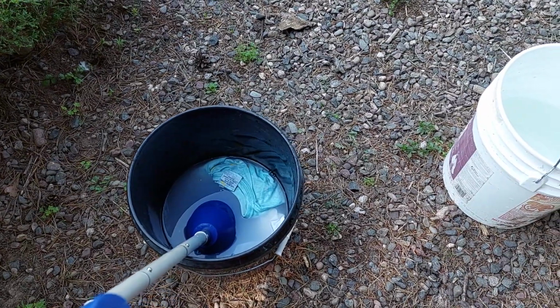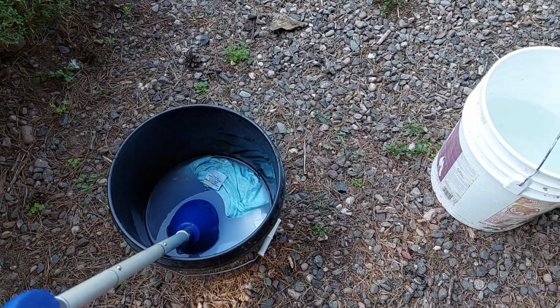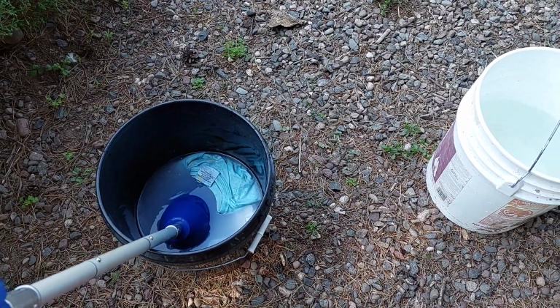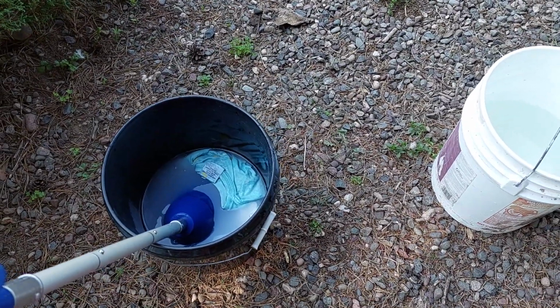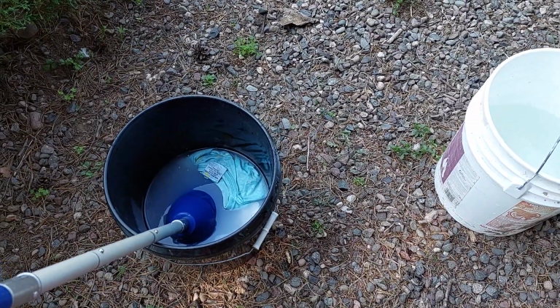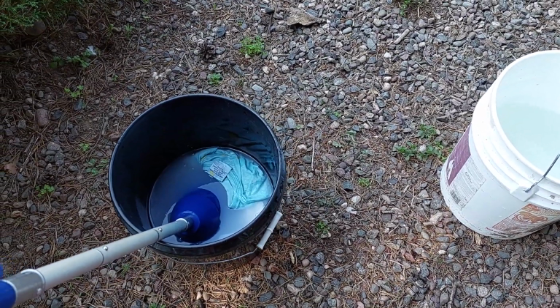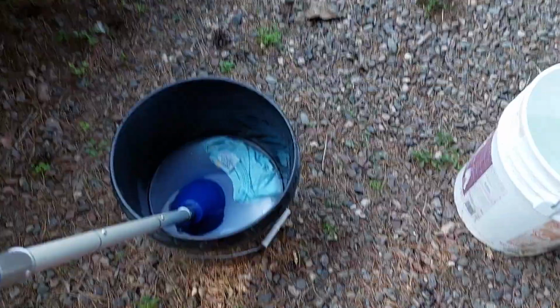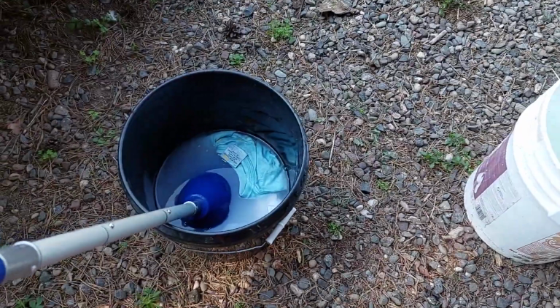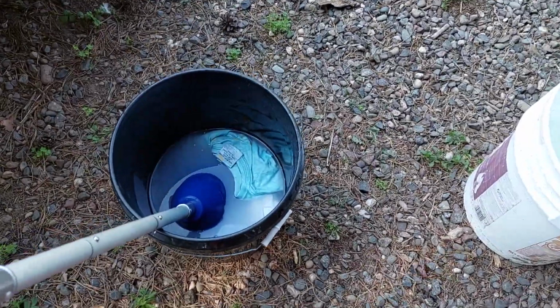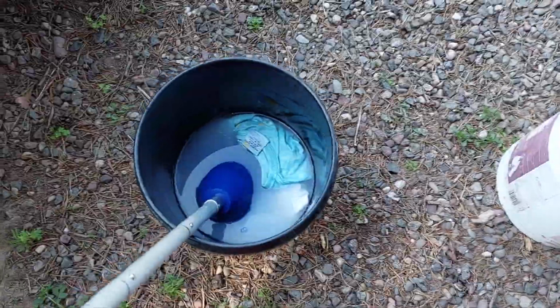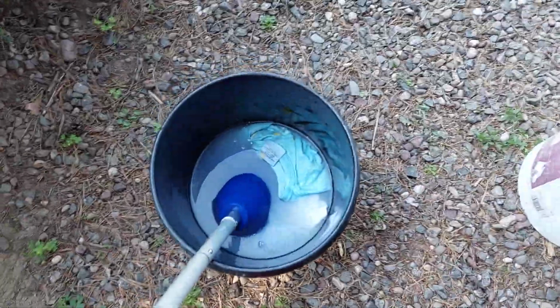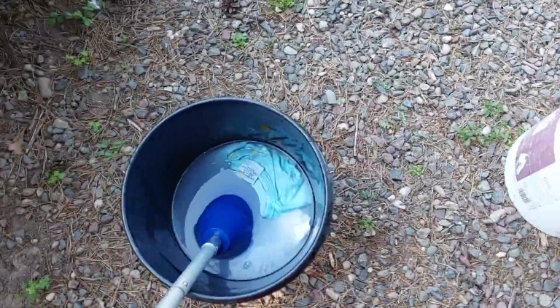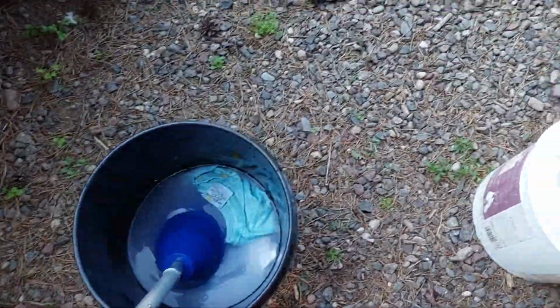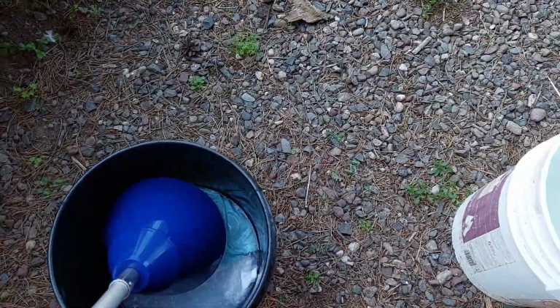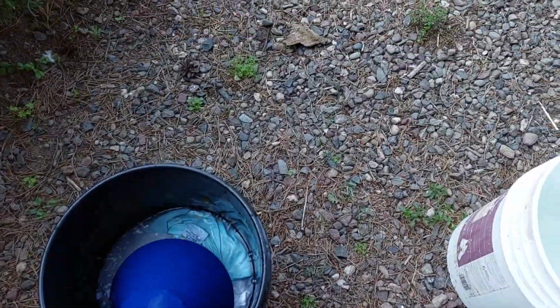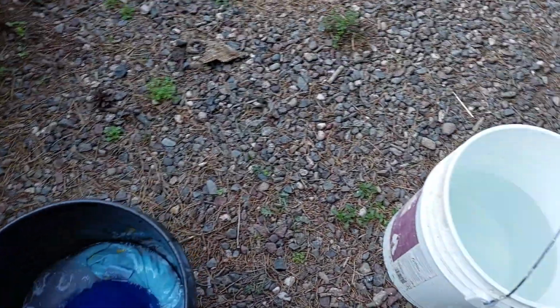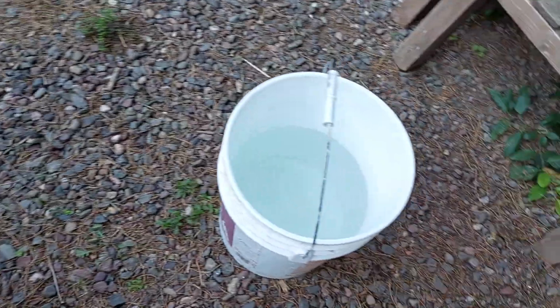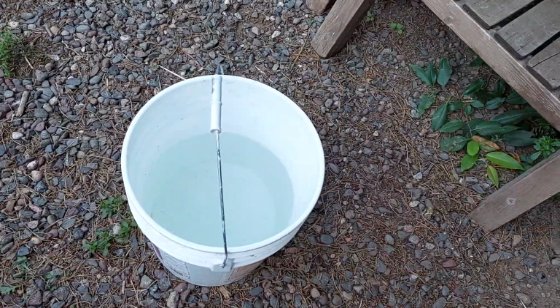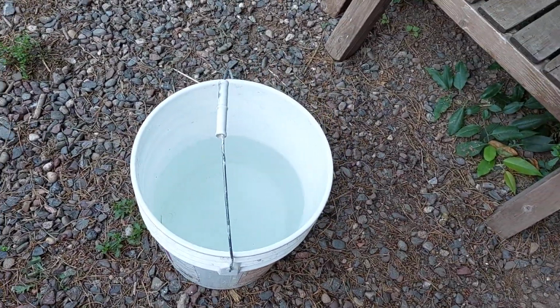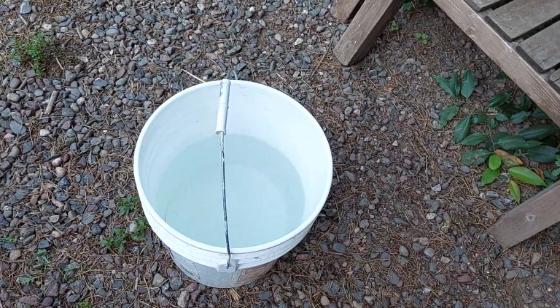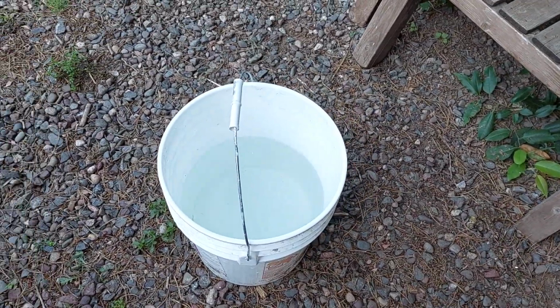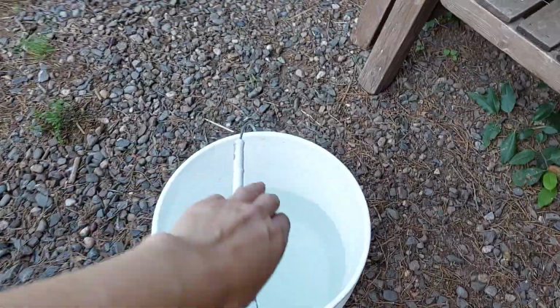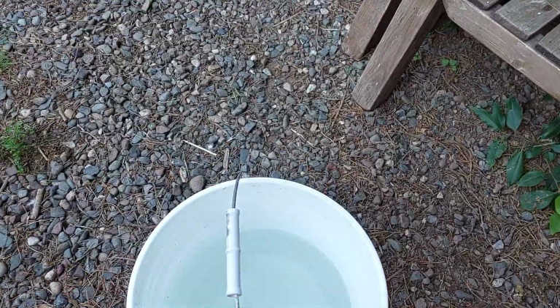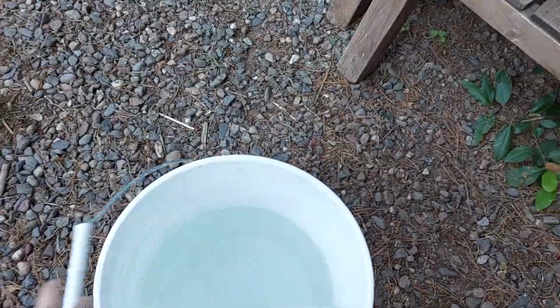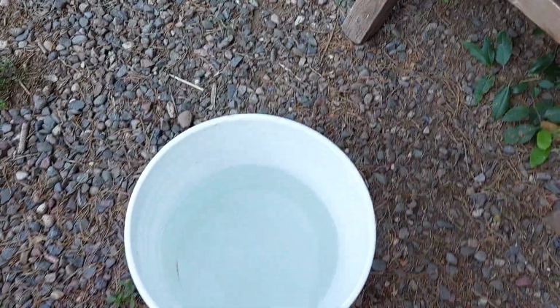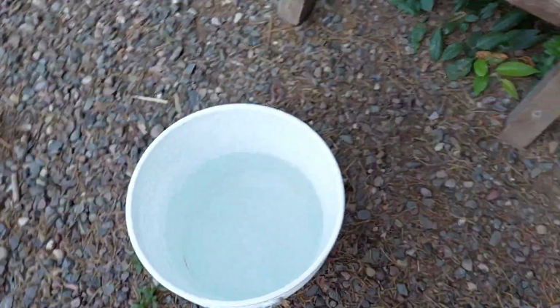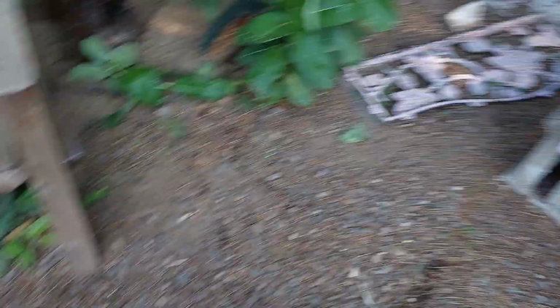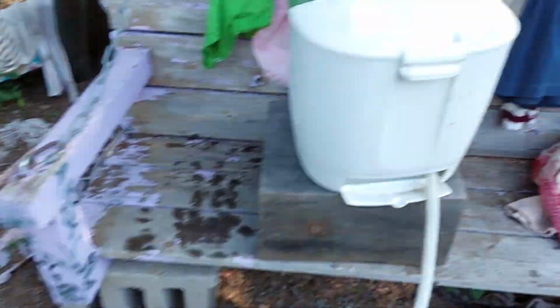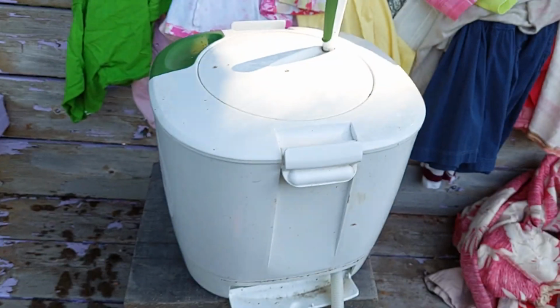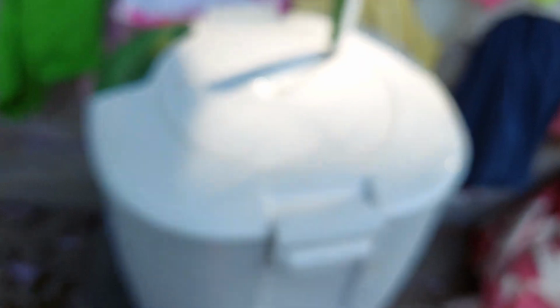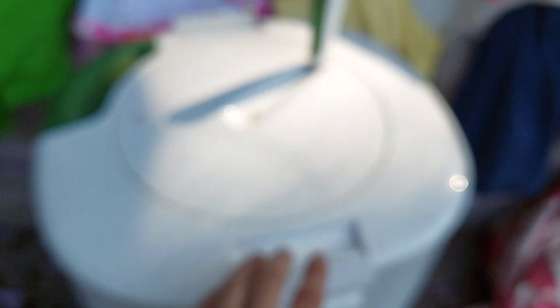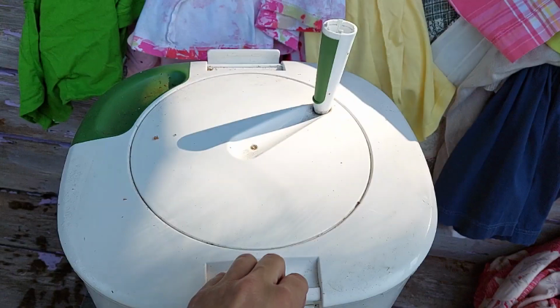Right here is doing laundry. Soapy water, cleanse washing thing. Bucket with not soapy water. Spinner.